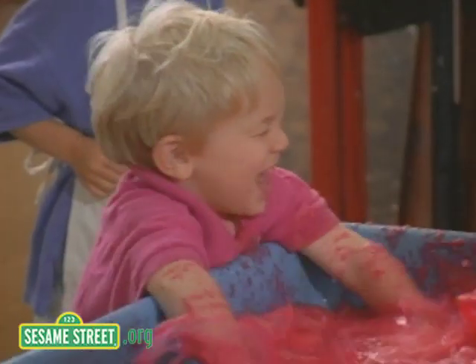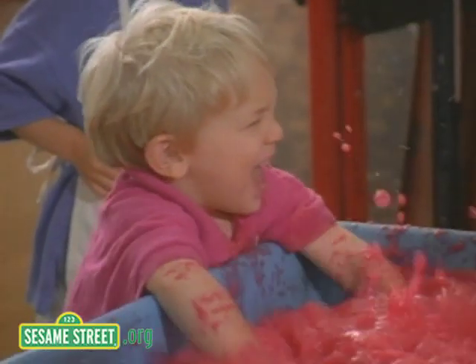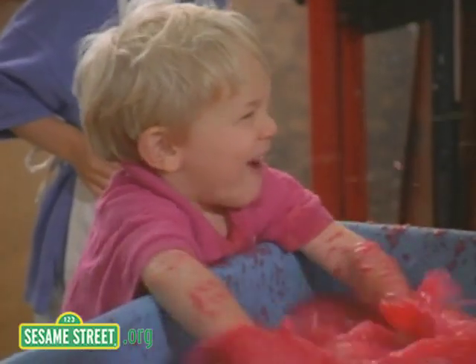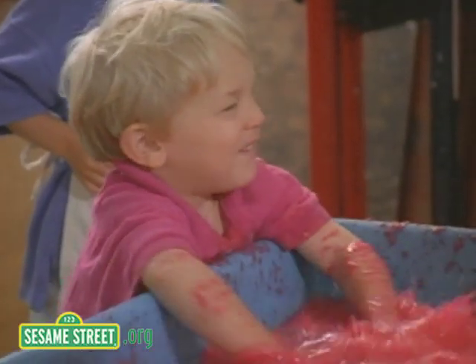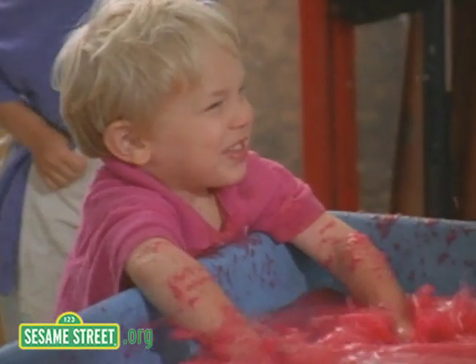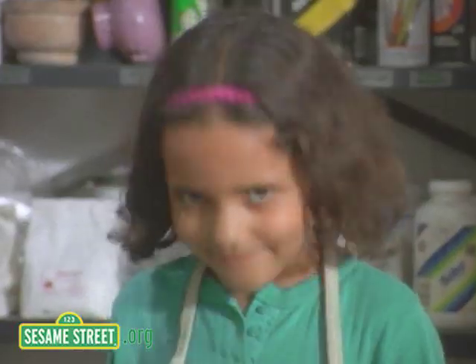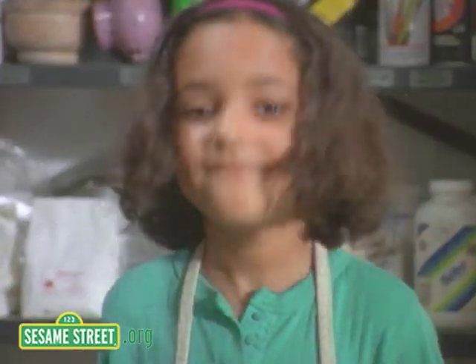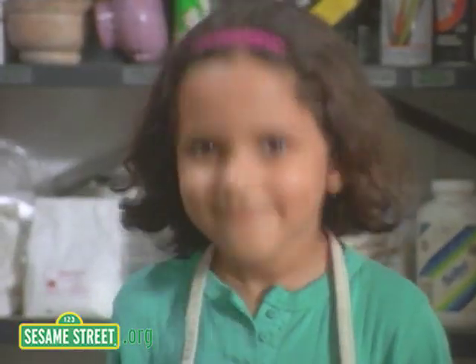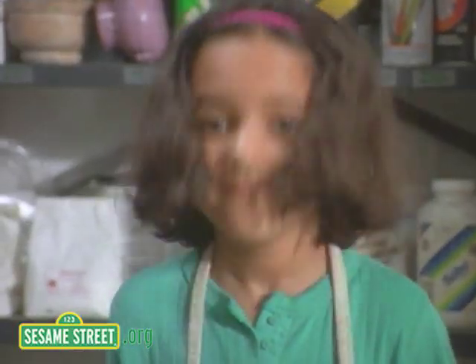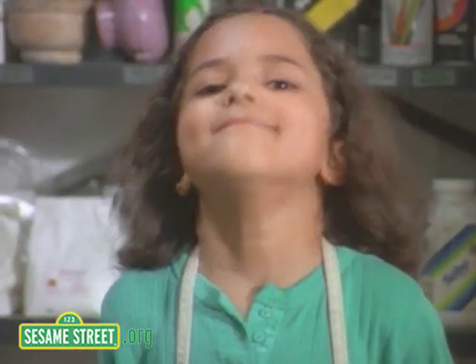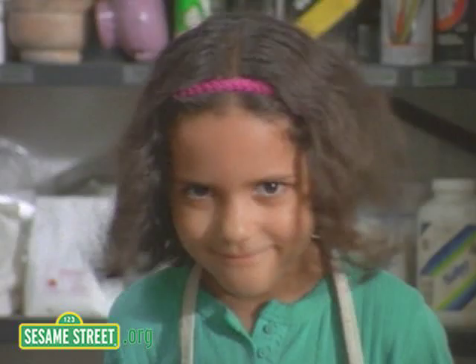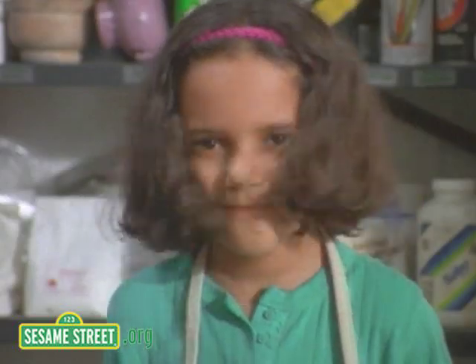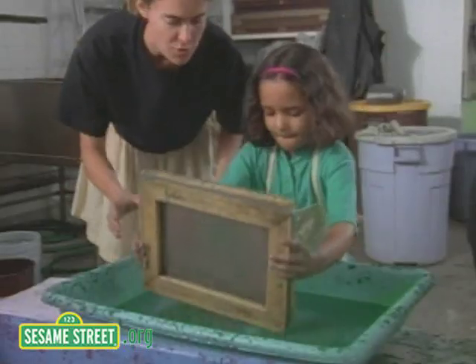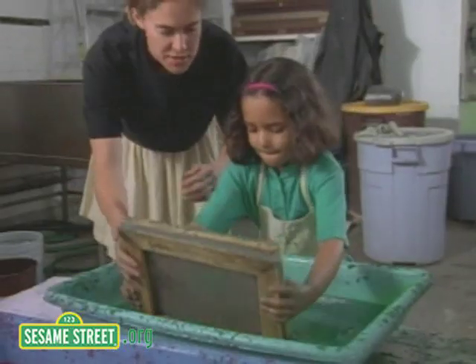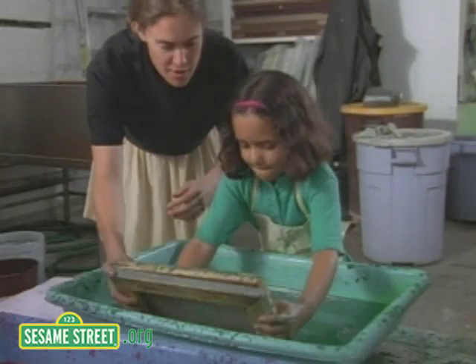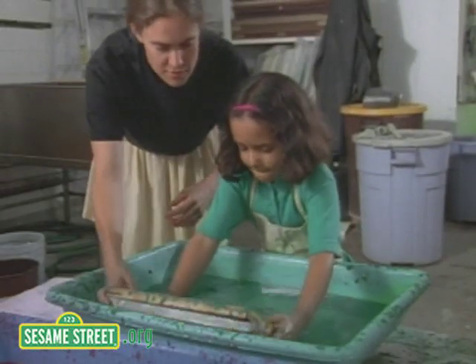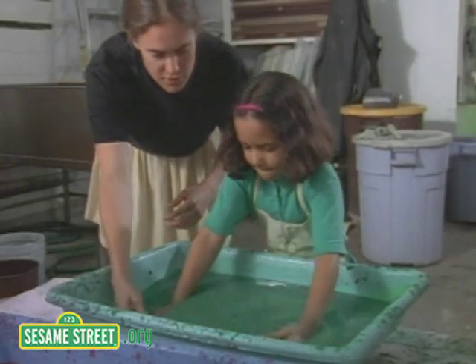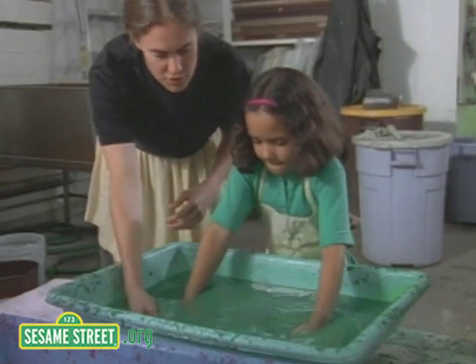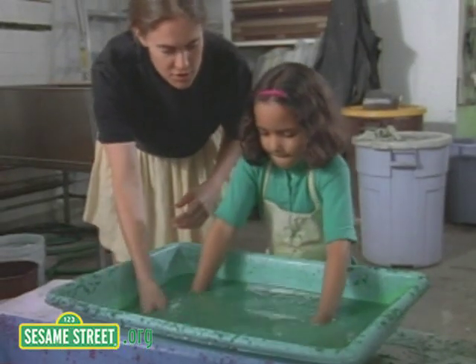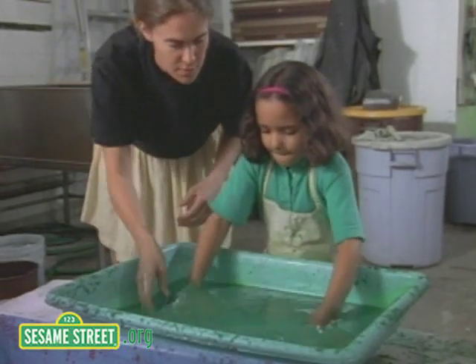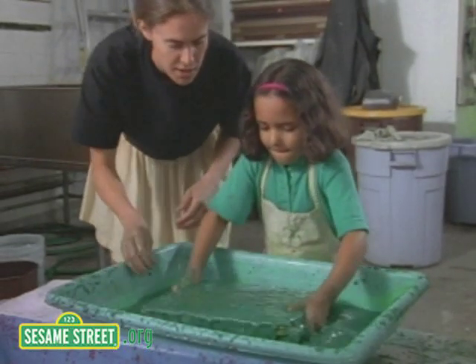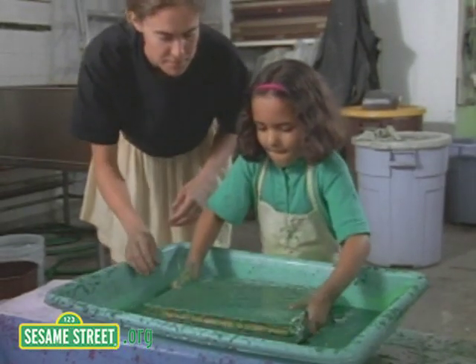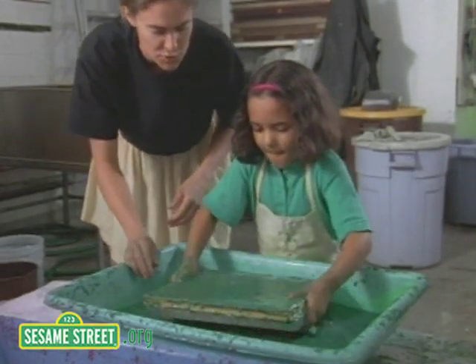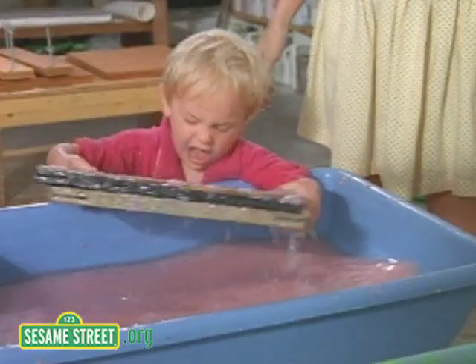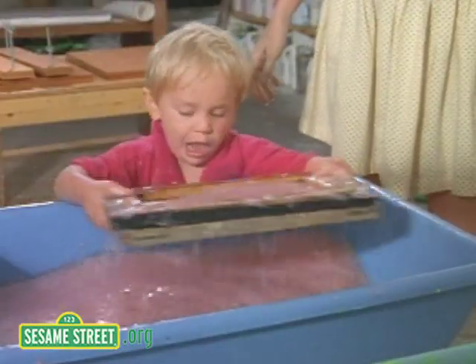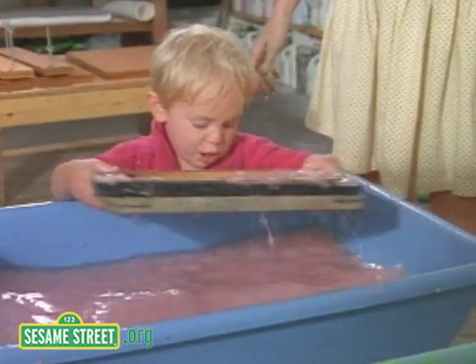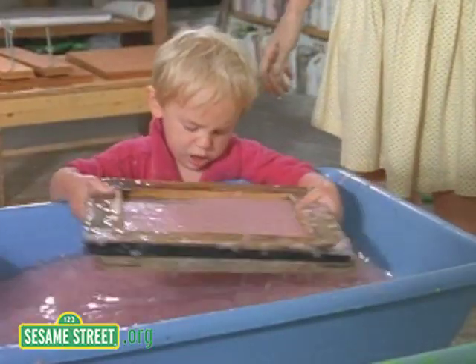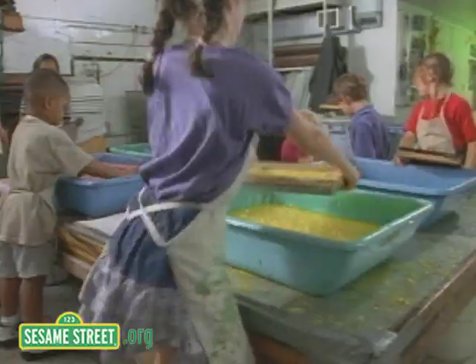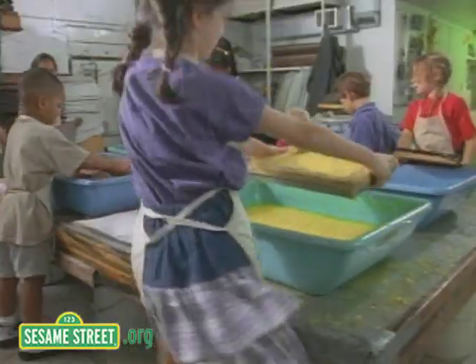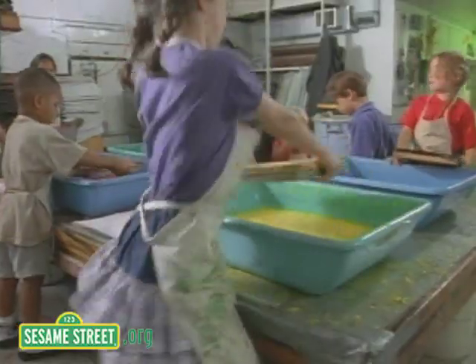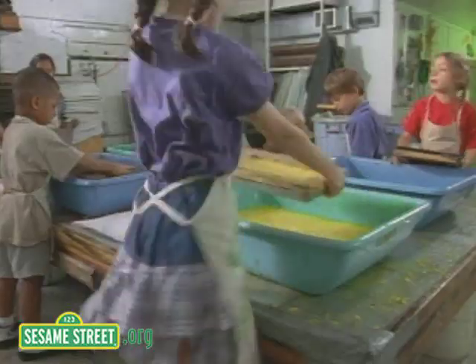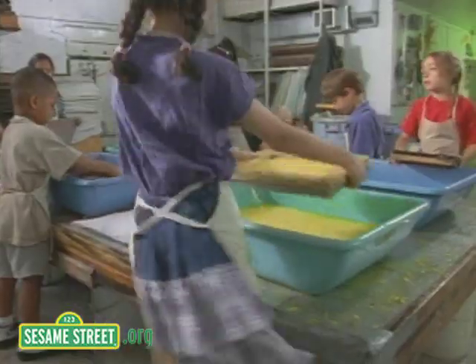Sounds fun, right? Then we take a wooden frame and we dip it in the mix. We shake out the water, that's how we get our kicks.